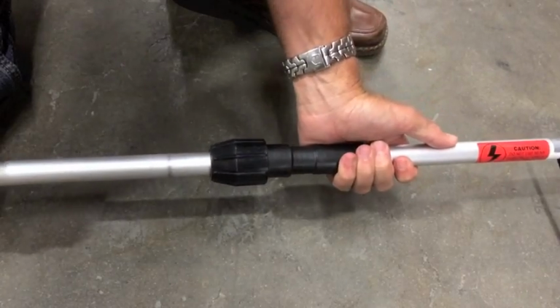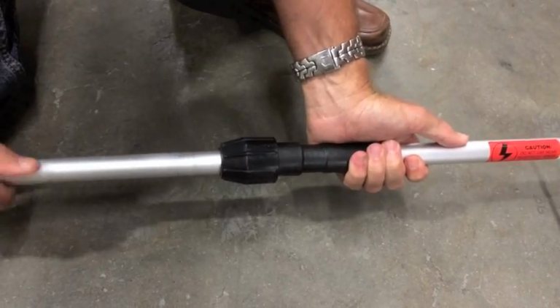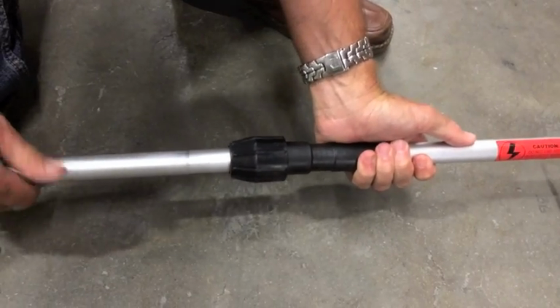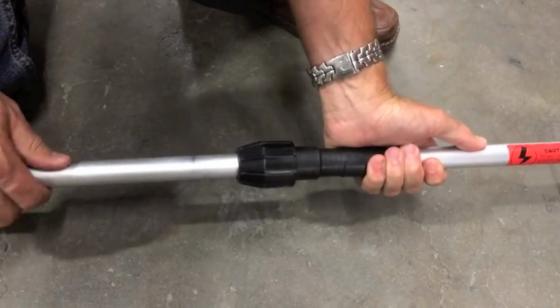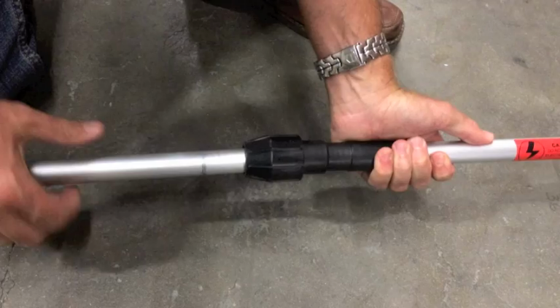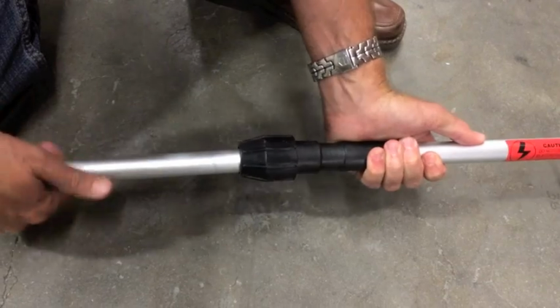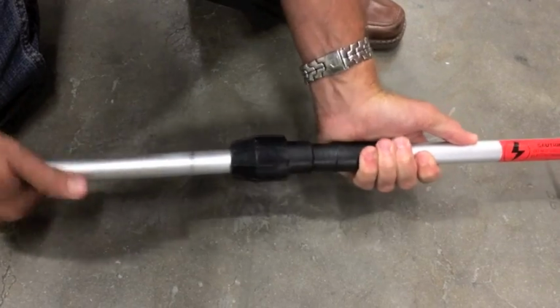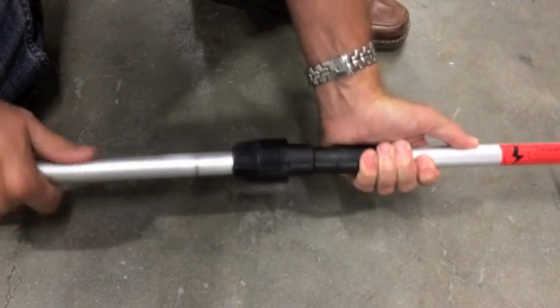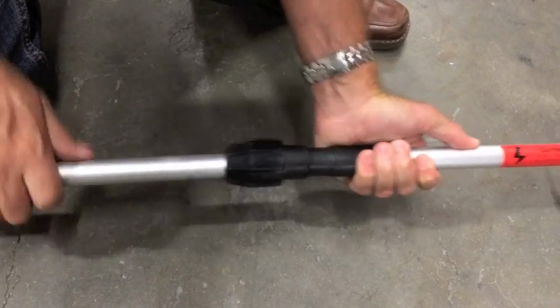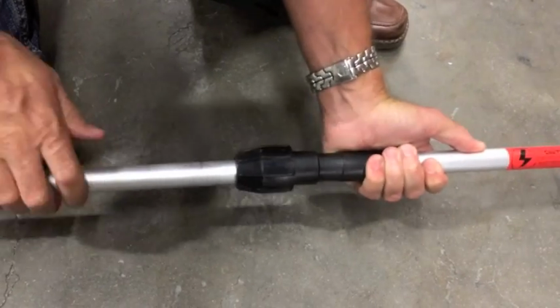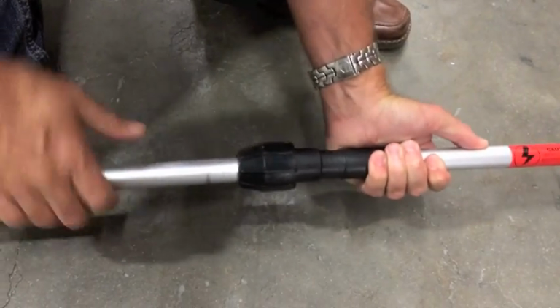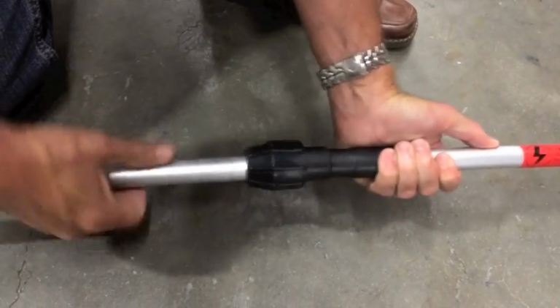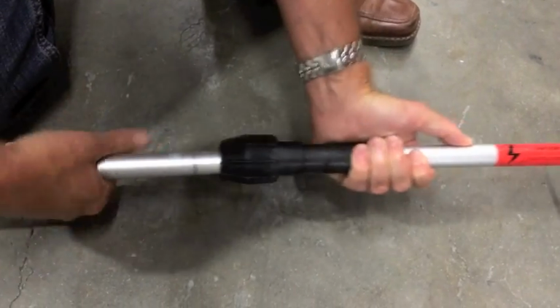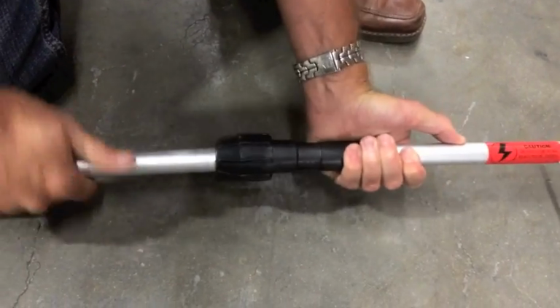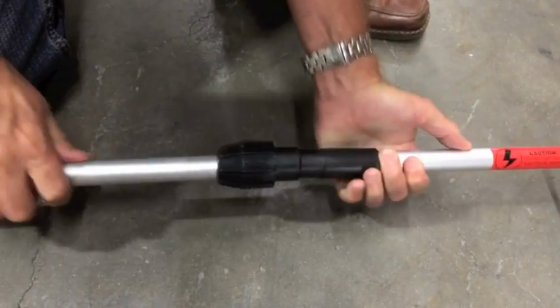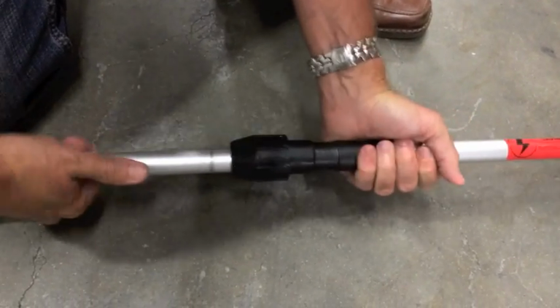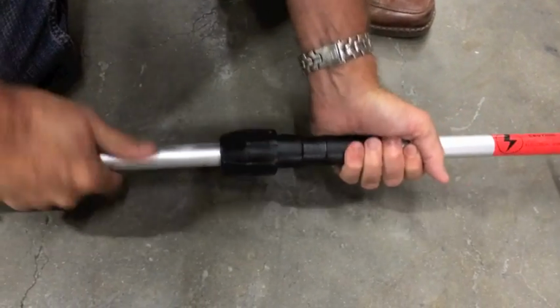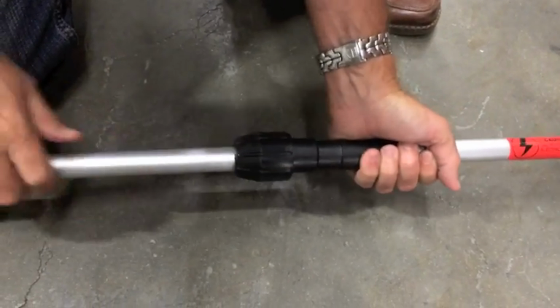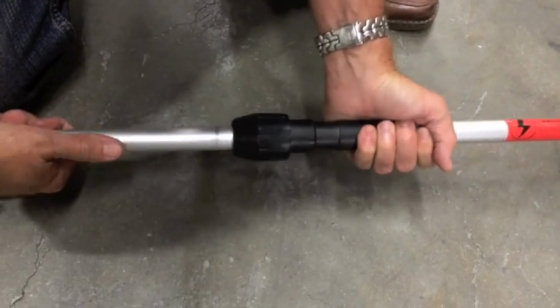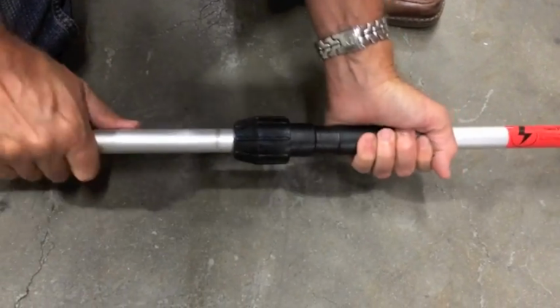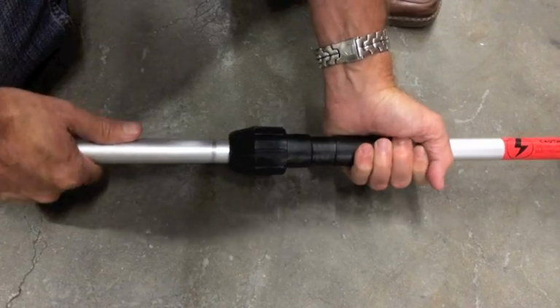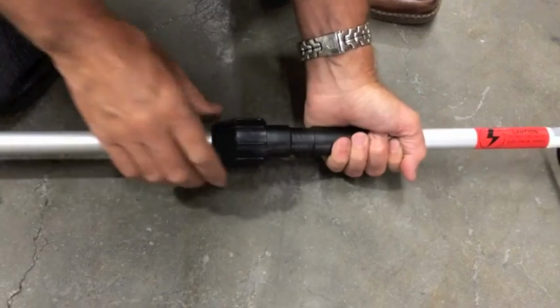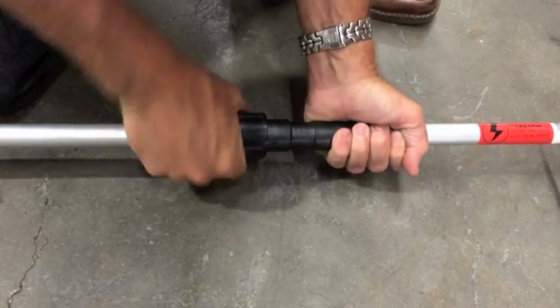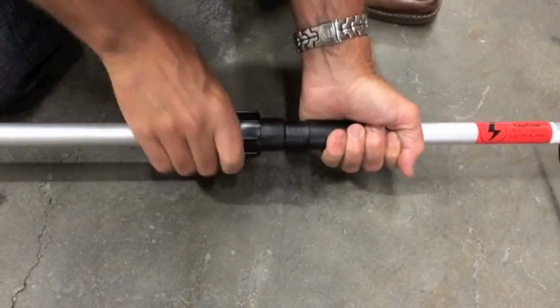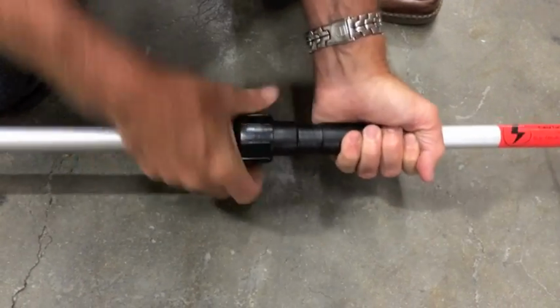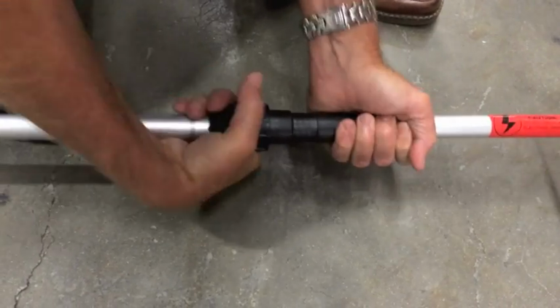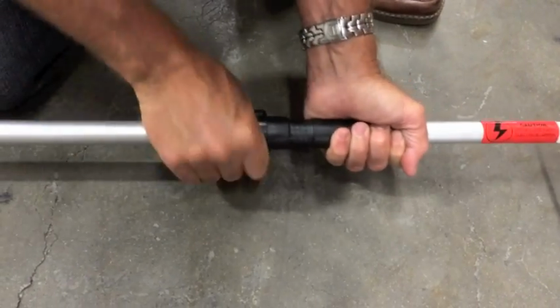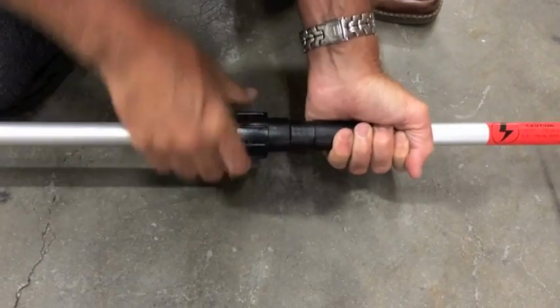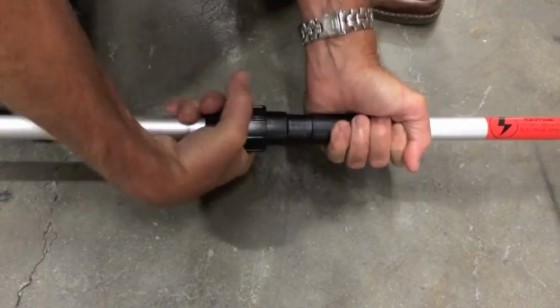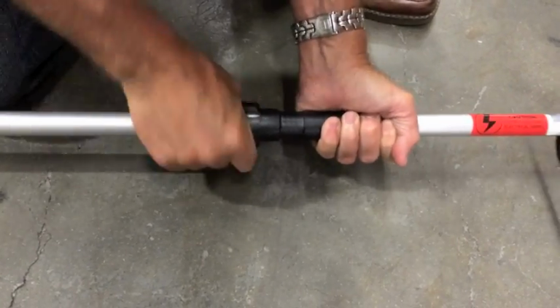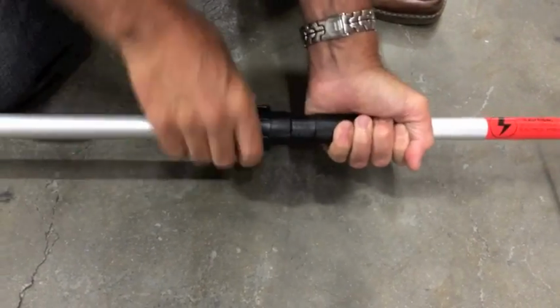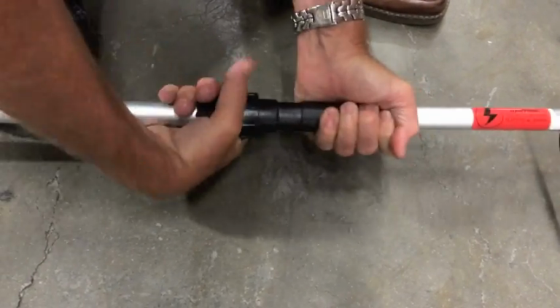Insert the threaded tip of each main pole into the collared receiver at the bottom of each net pole. Screw each telescoping pole into the piece and then tighten the collars to lock them firmly in place.